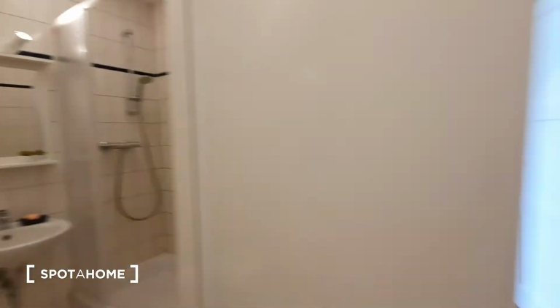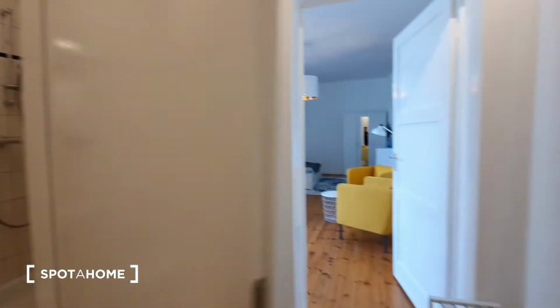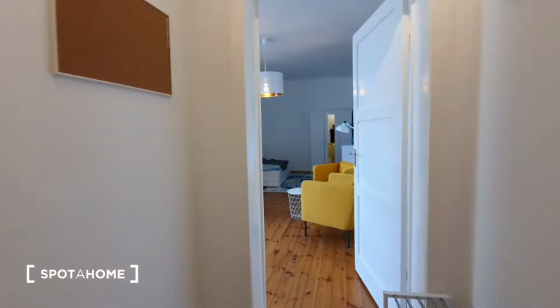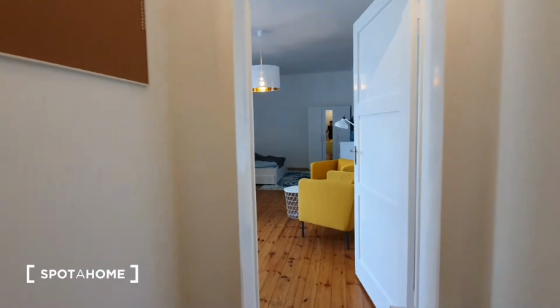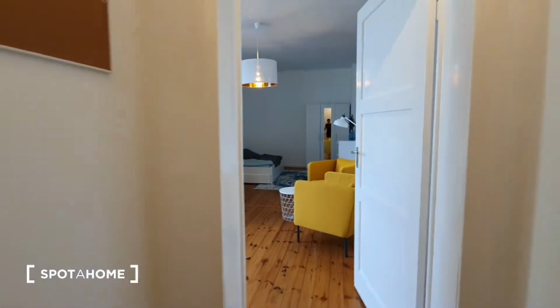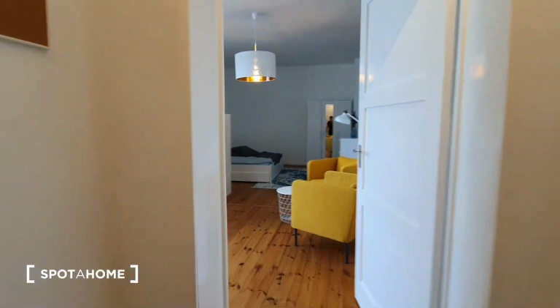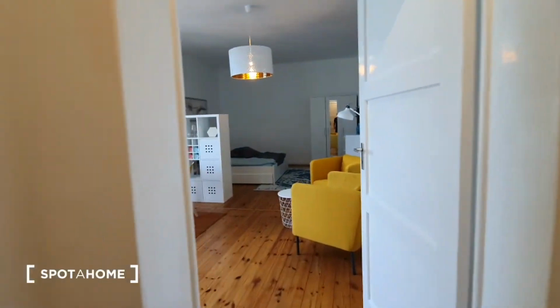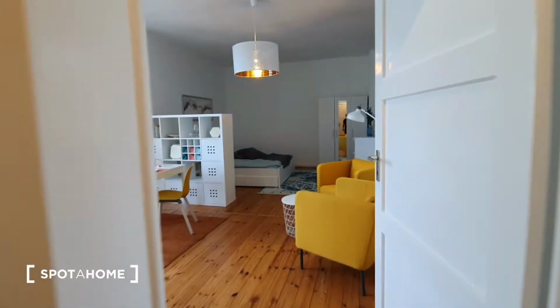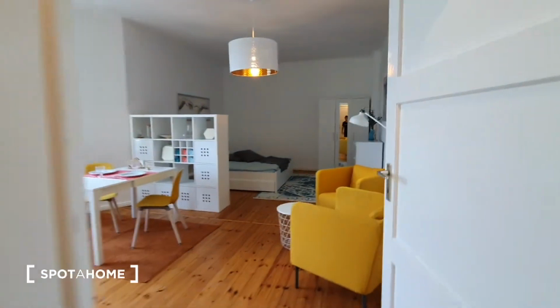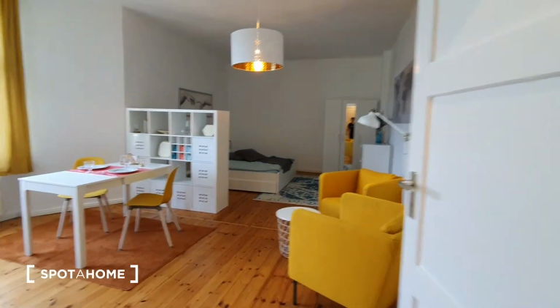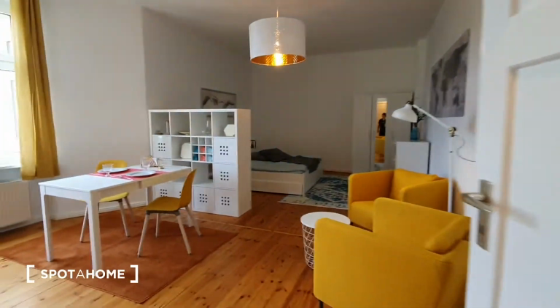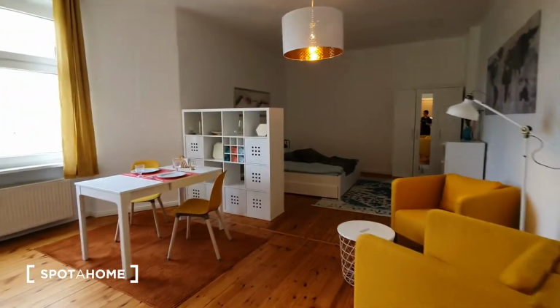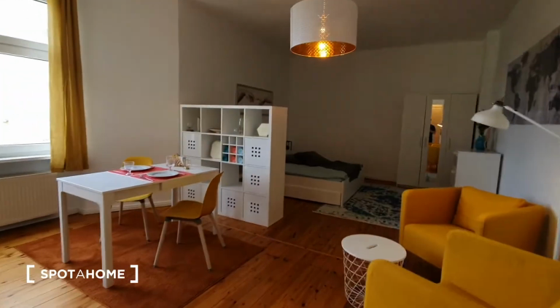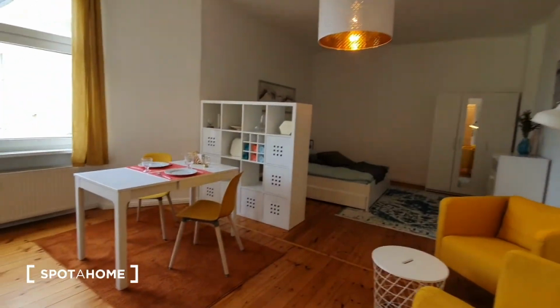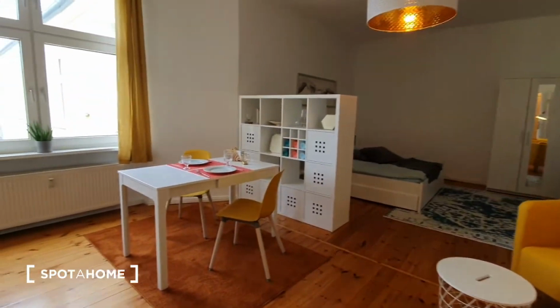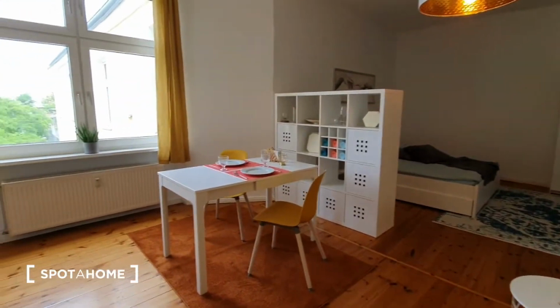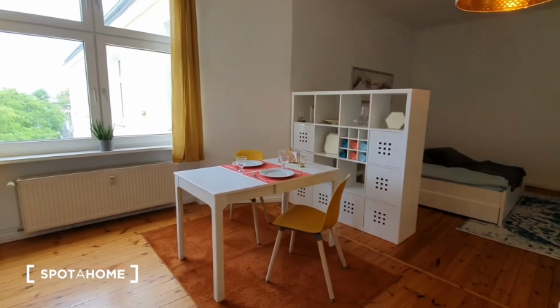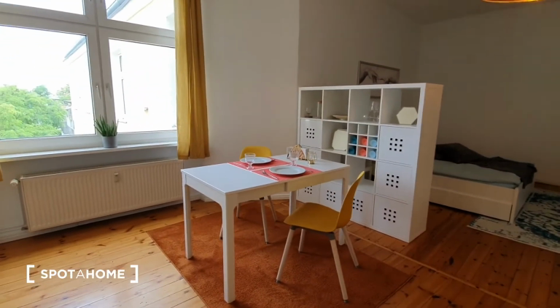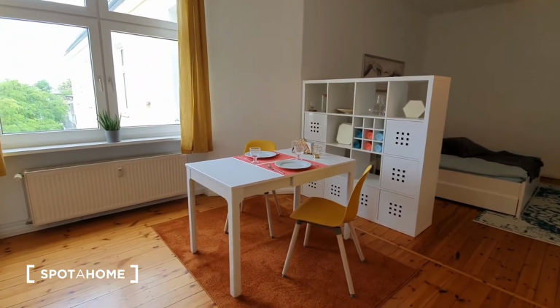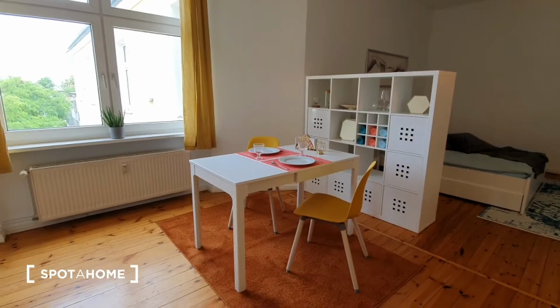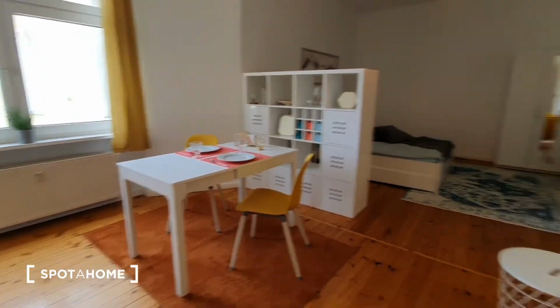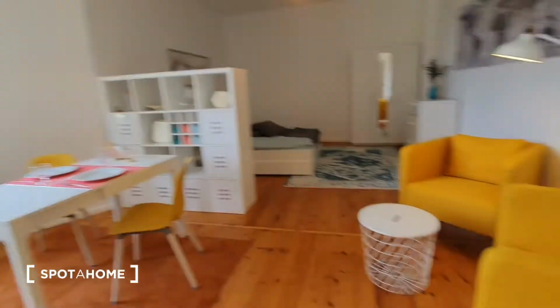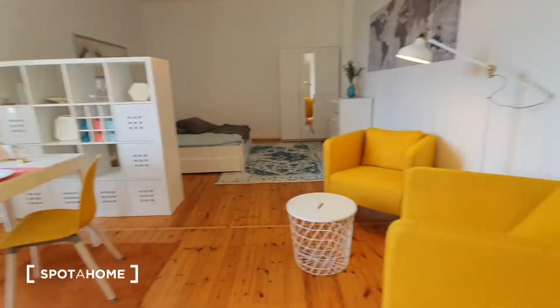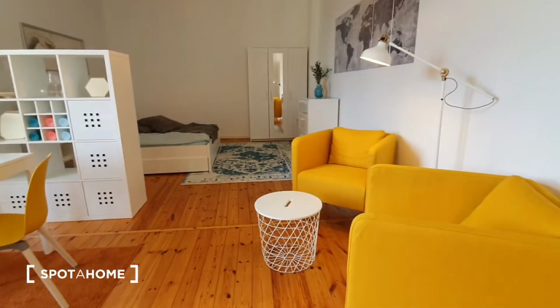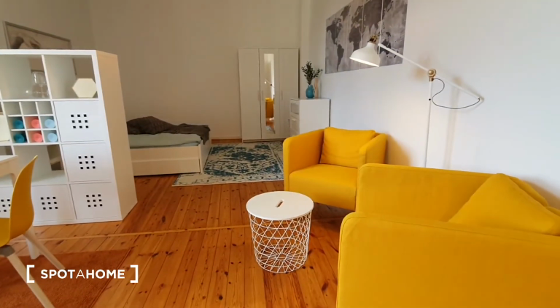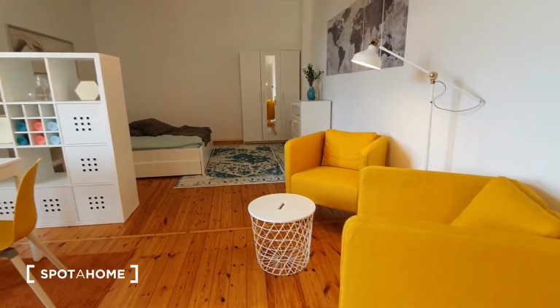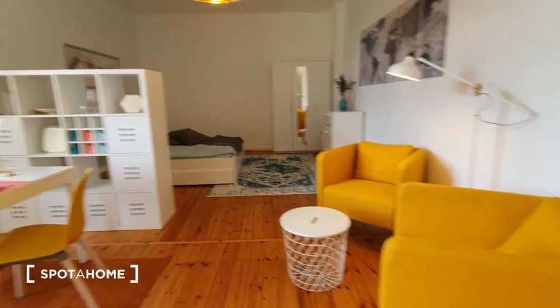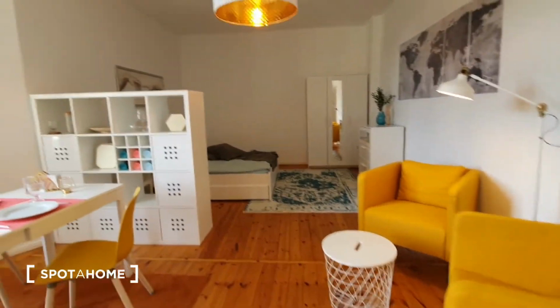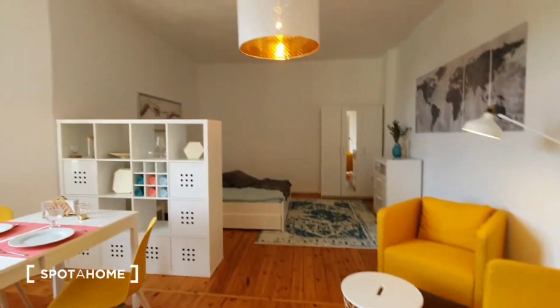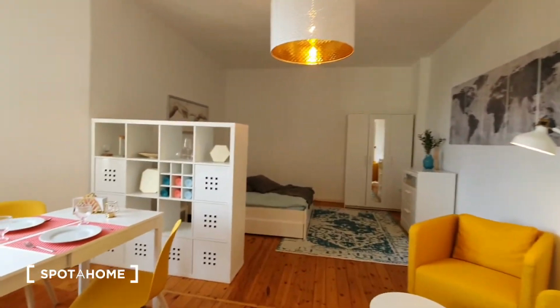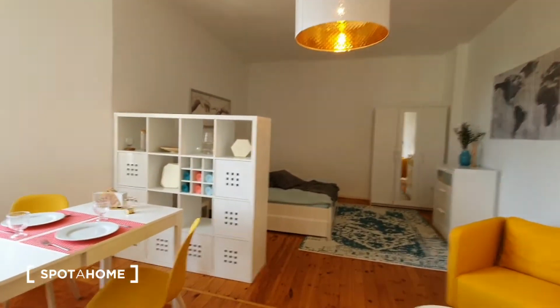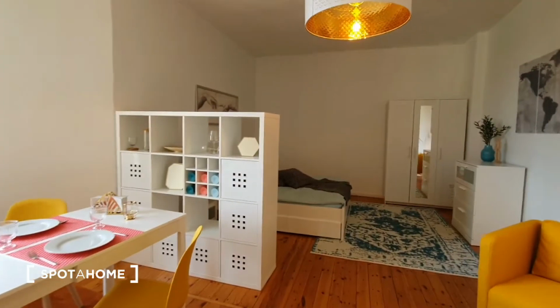Let's go to the living area. This is the living area. You have here a dining table, two sofas and this shelving.